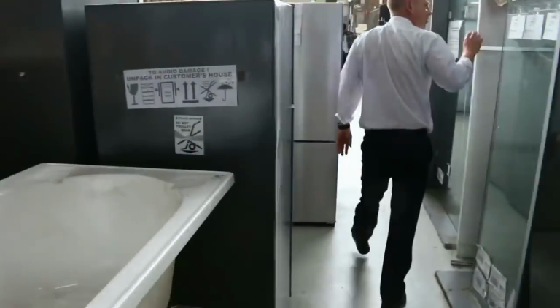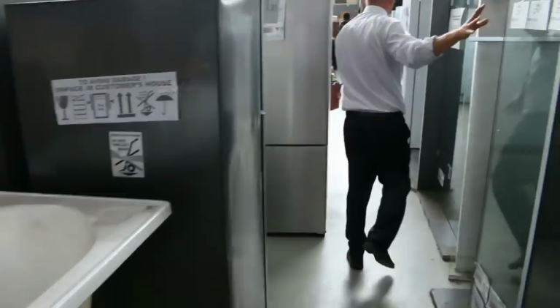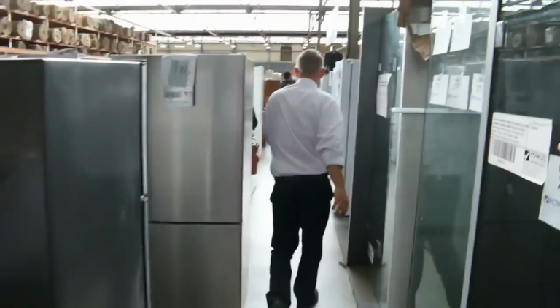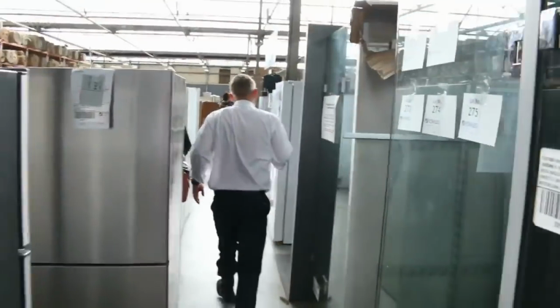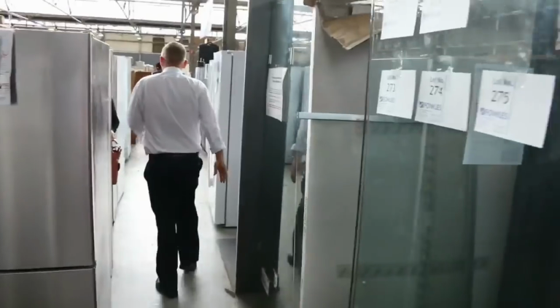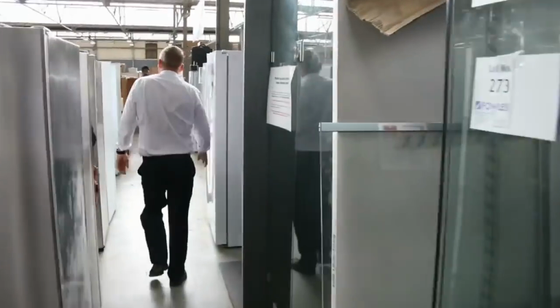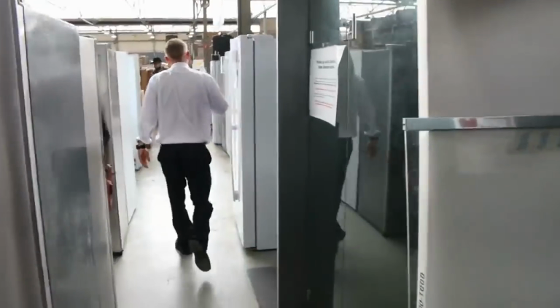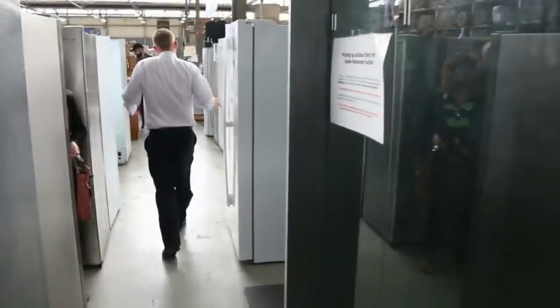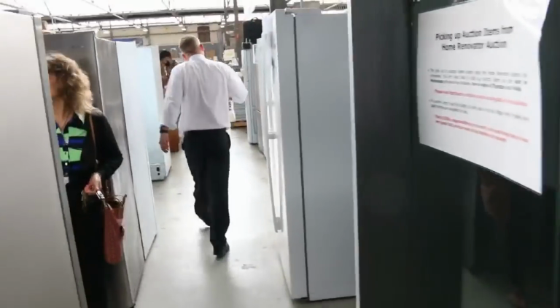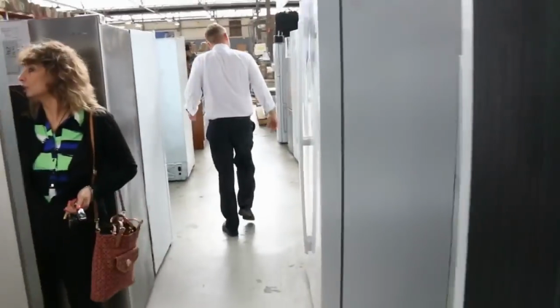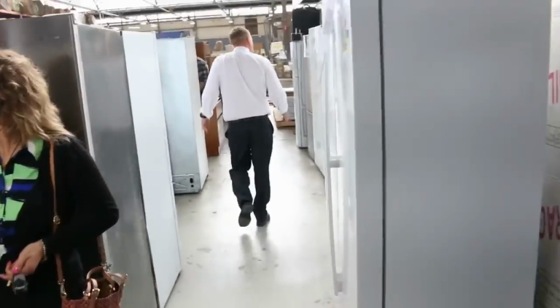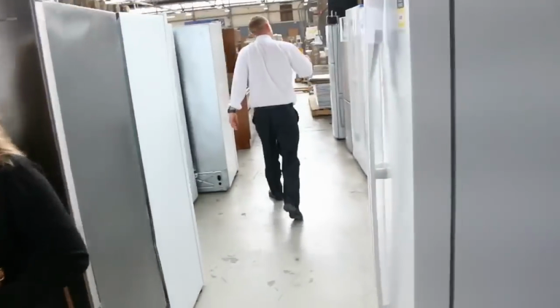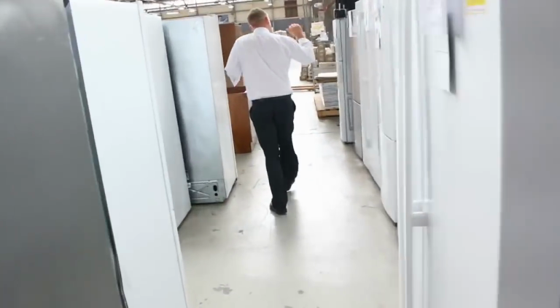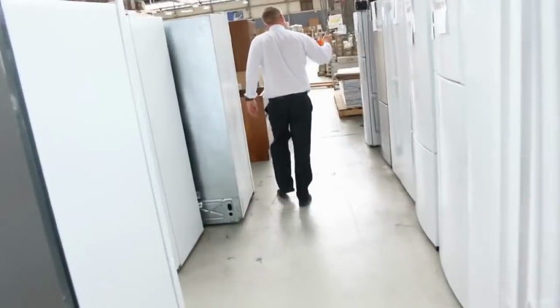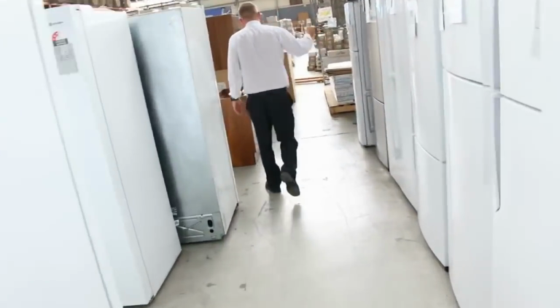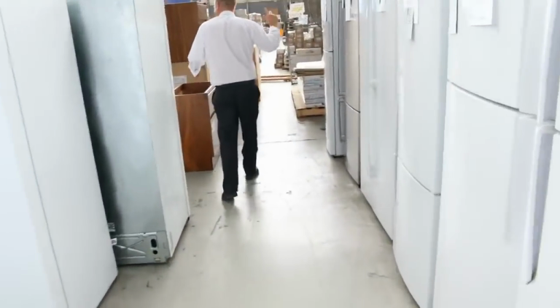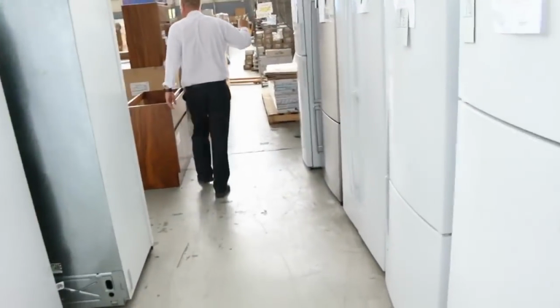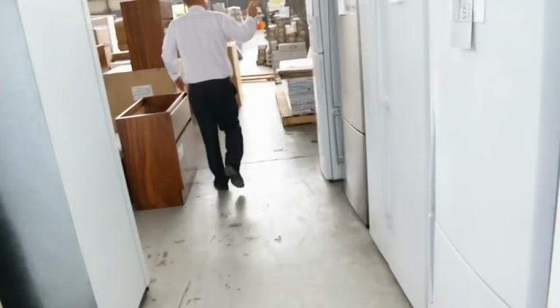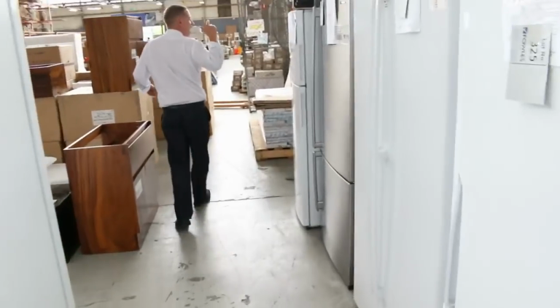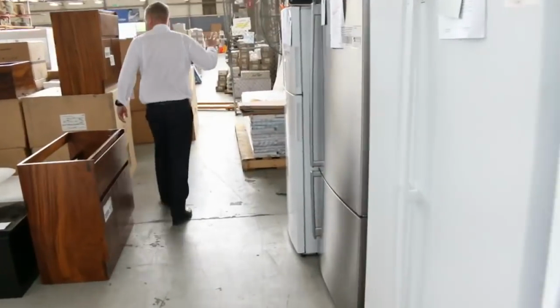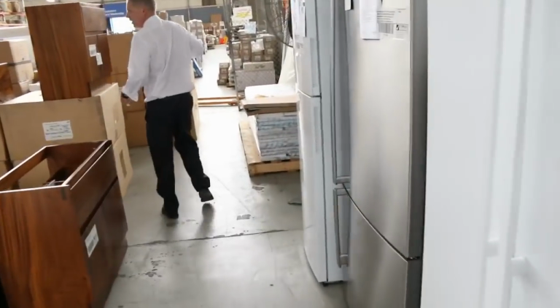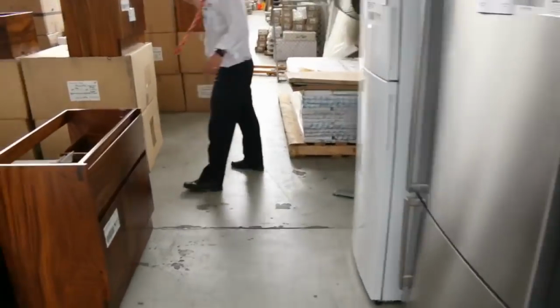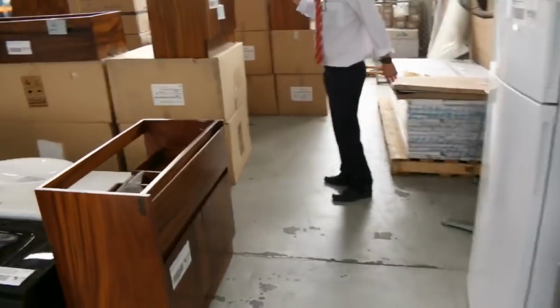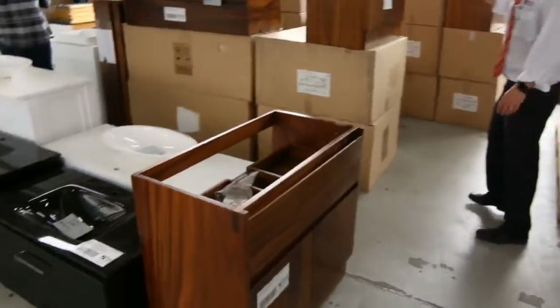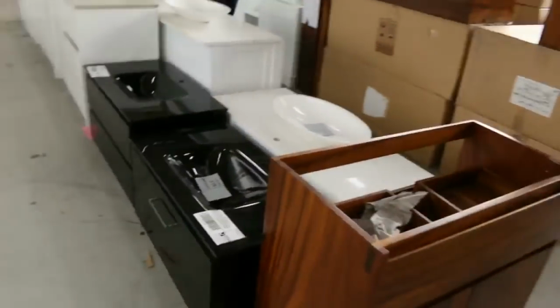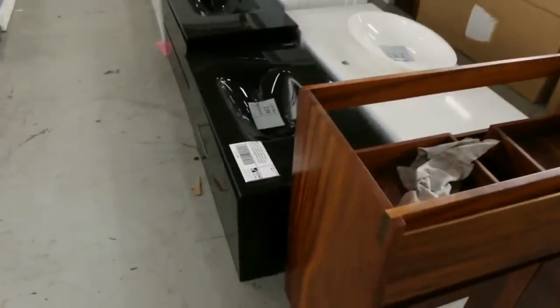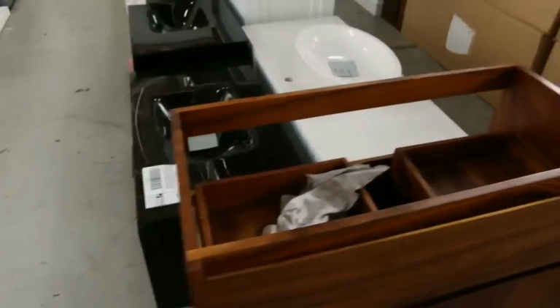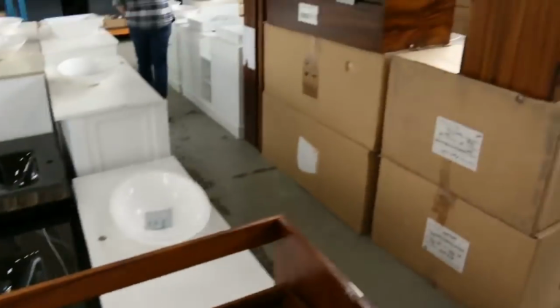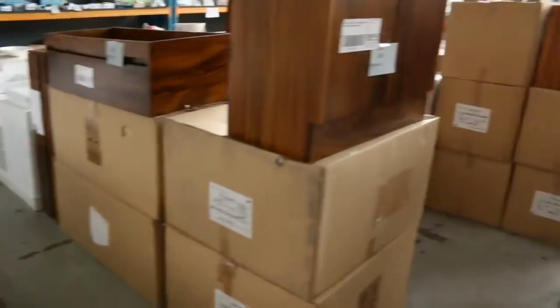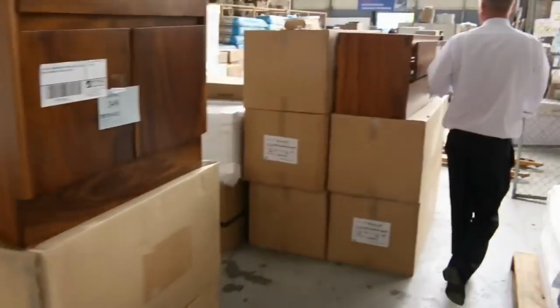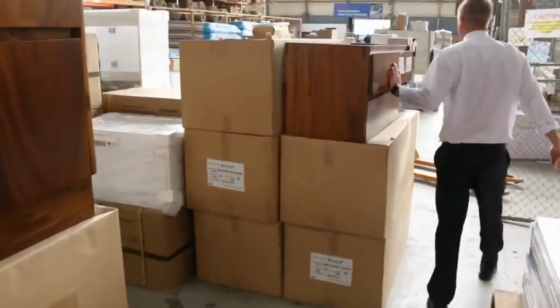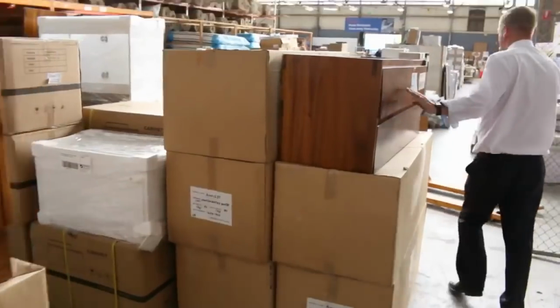I've got some frameless shower screens there. Lots more fridges as I mentioned - Westinghouse, Electrolux, Kelvinator, Mitsubishi, Fisher and Paykel - really nice looking stuff there.